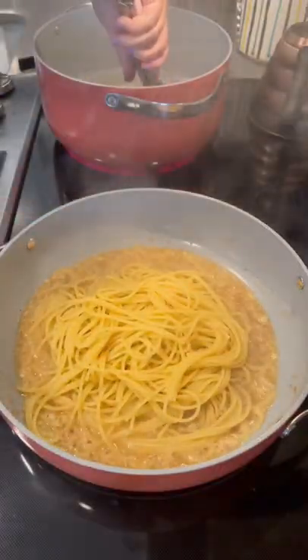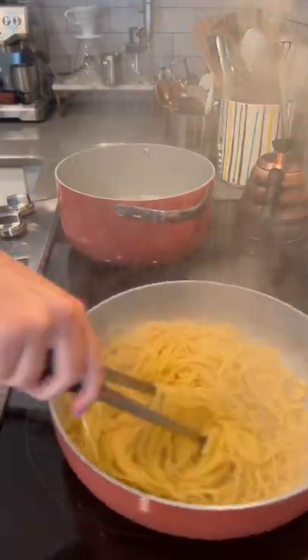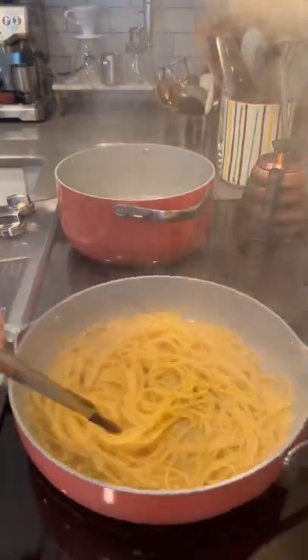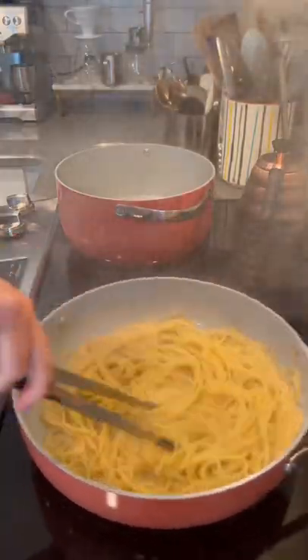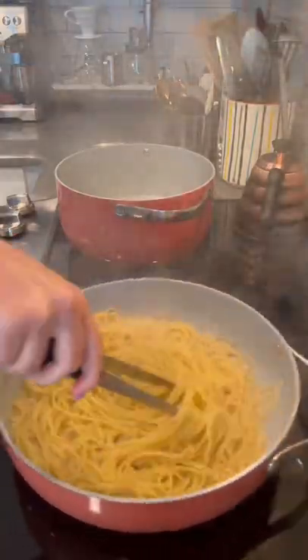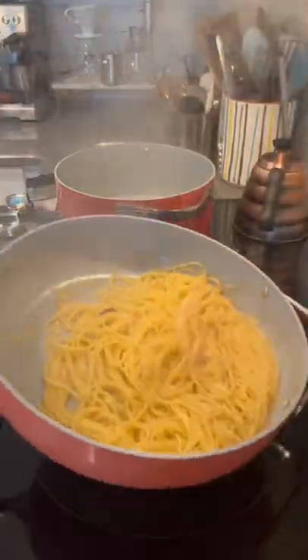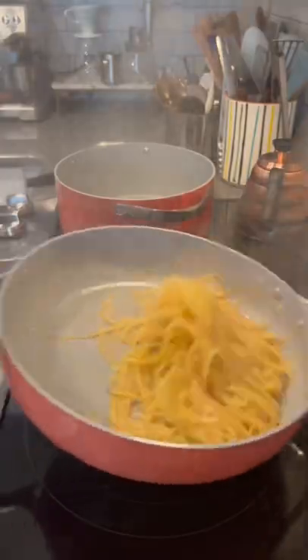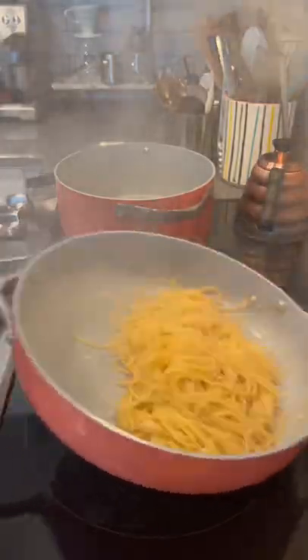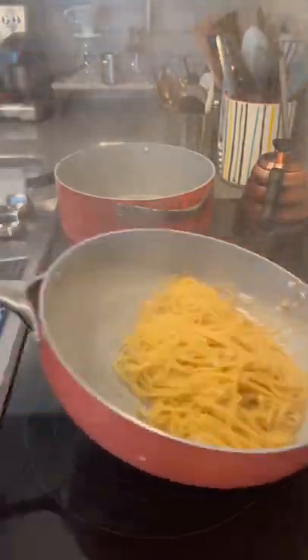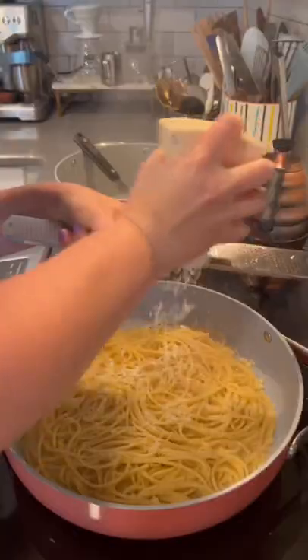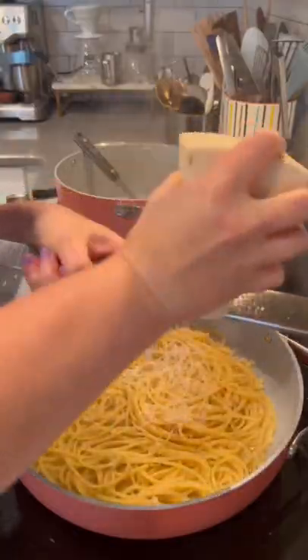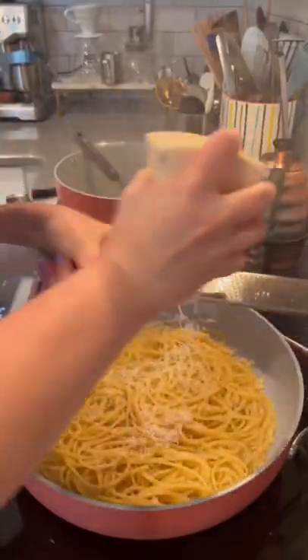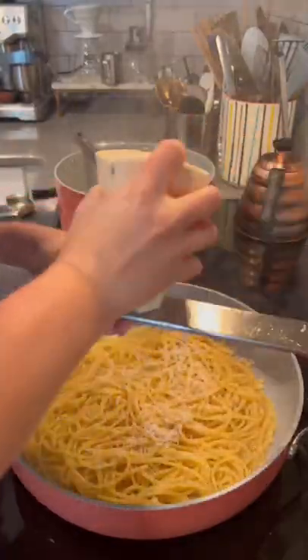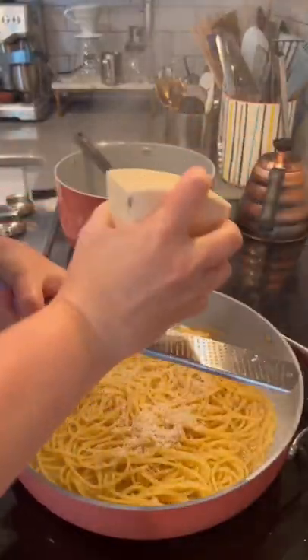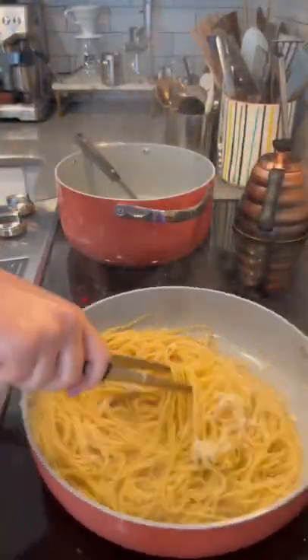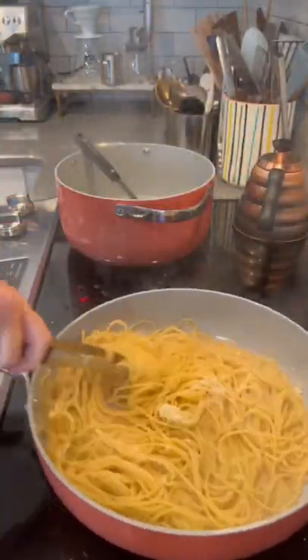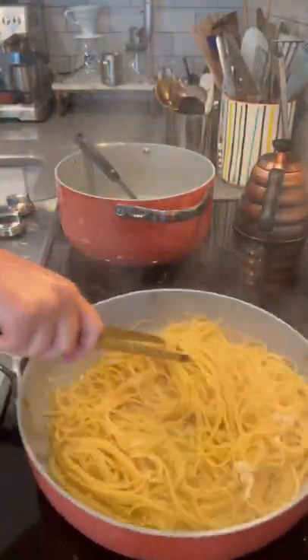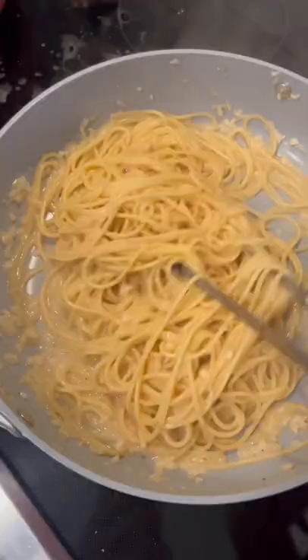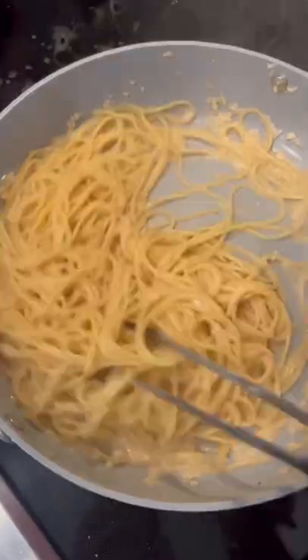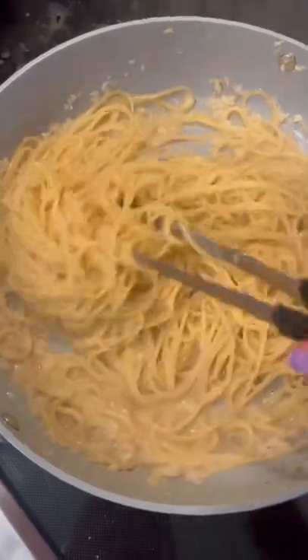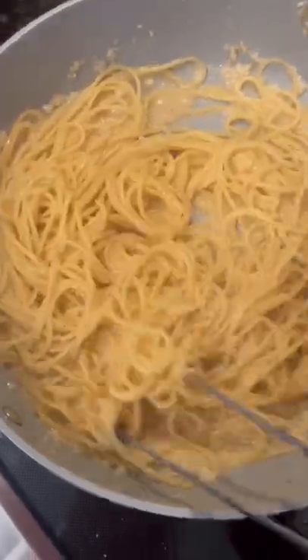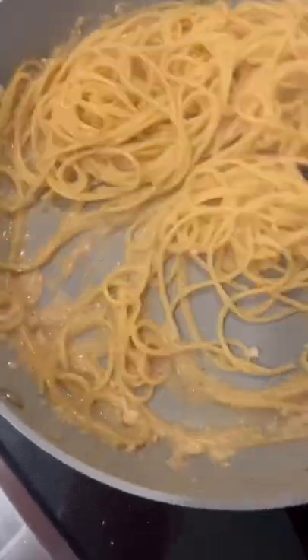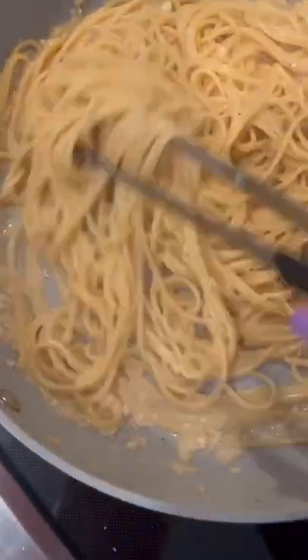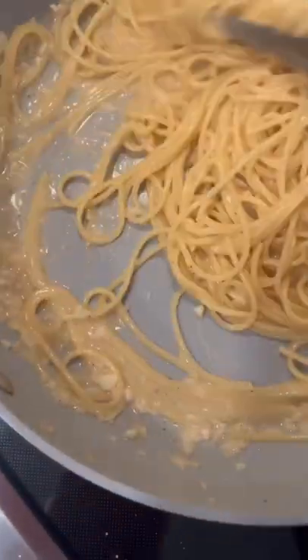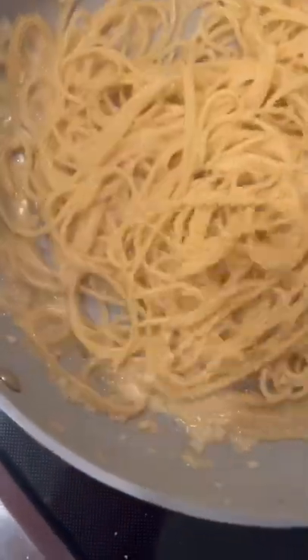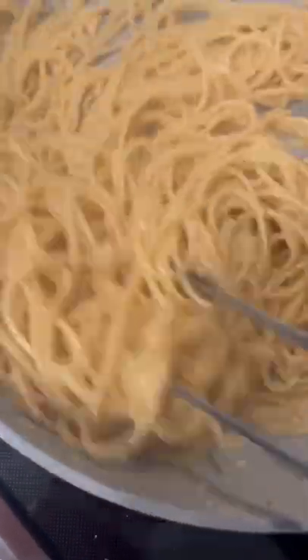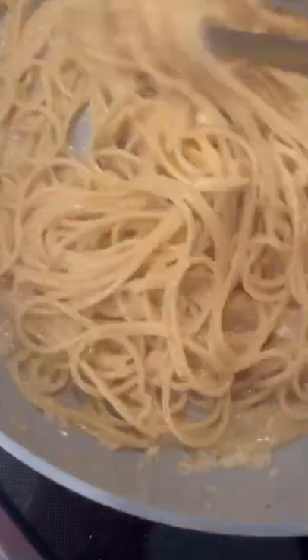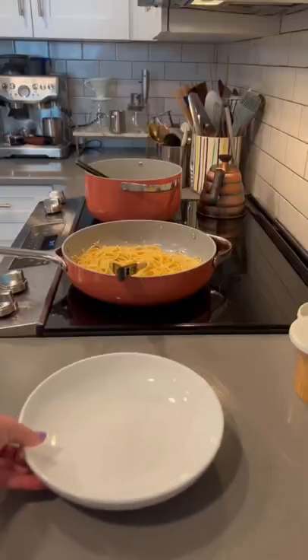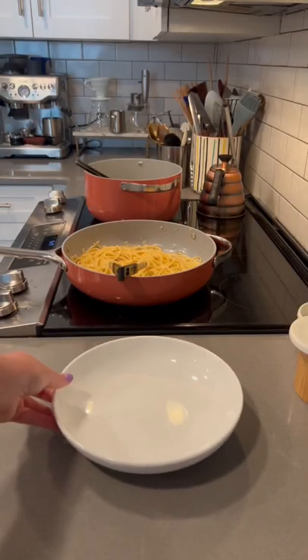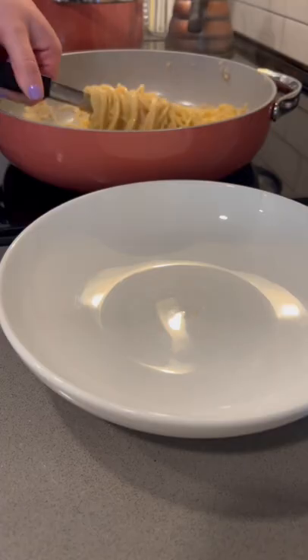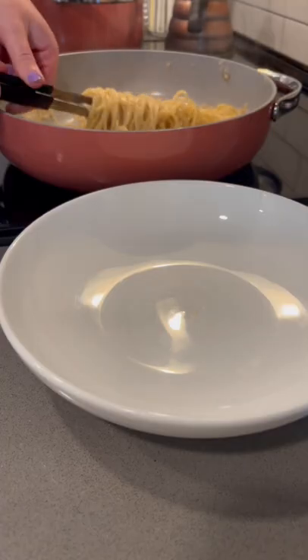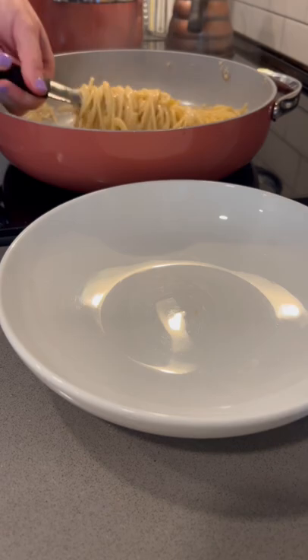Once the pasta is just a bit under al dente you can add that to your pan with the brown butter and continue to finish cooking it in the pan with the butter along with more splashes of pasta water. I also like to add a bit of pecorino romano cheese at this point.